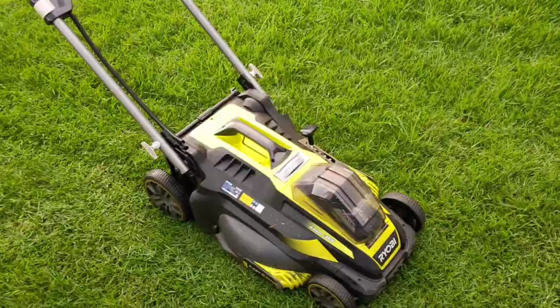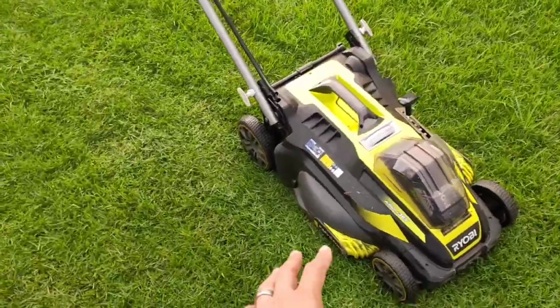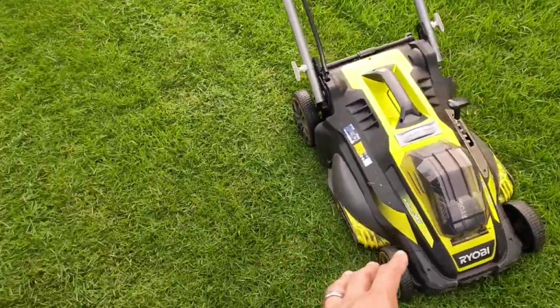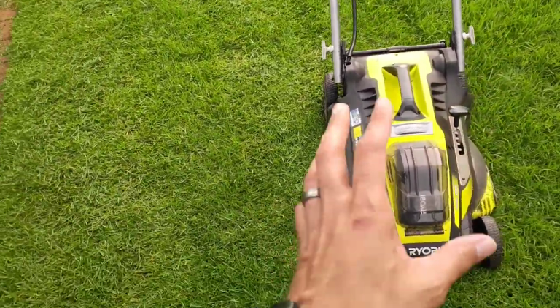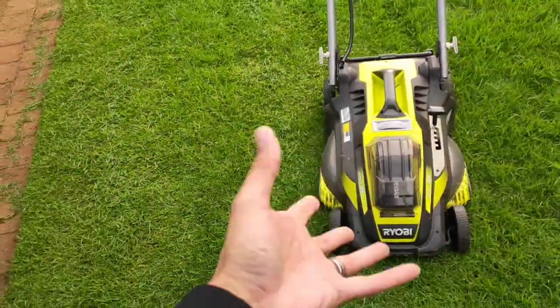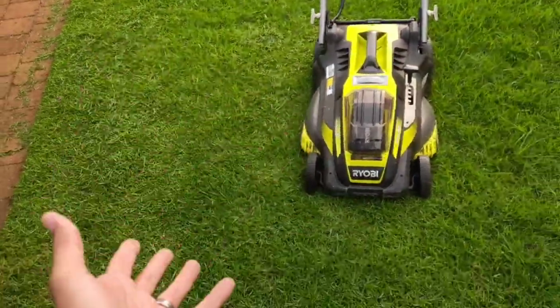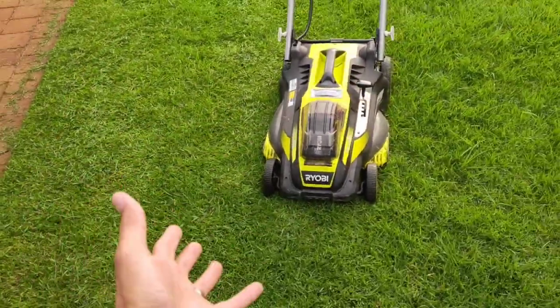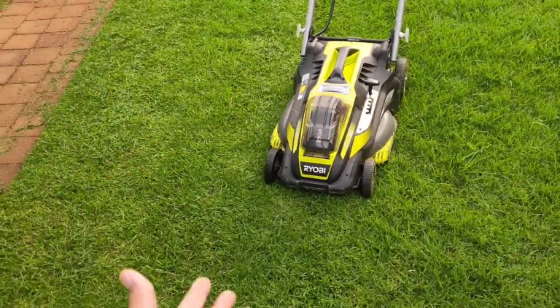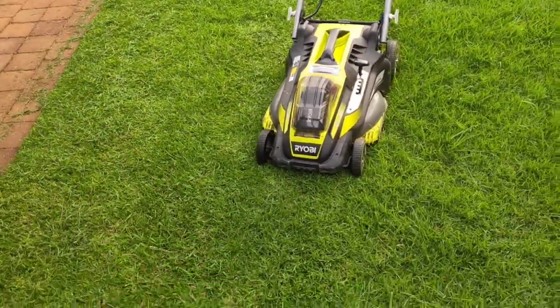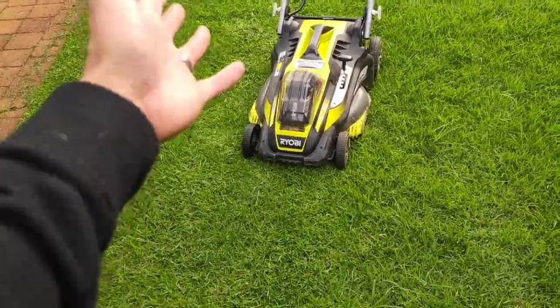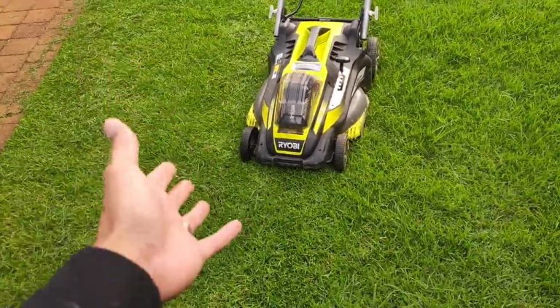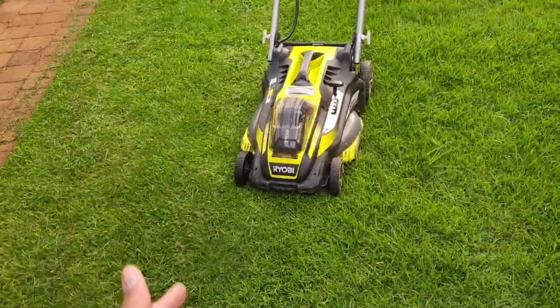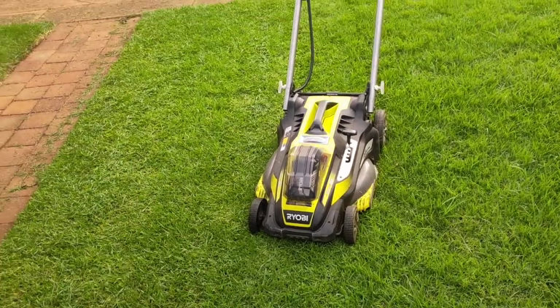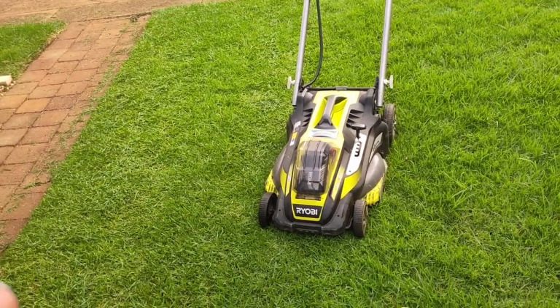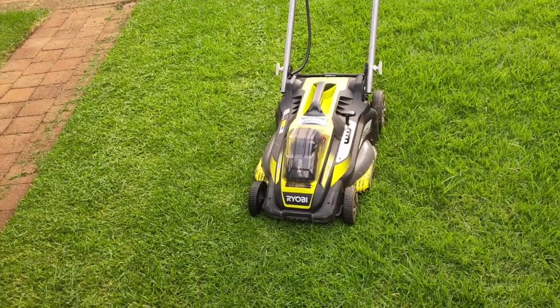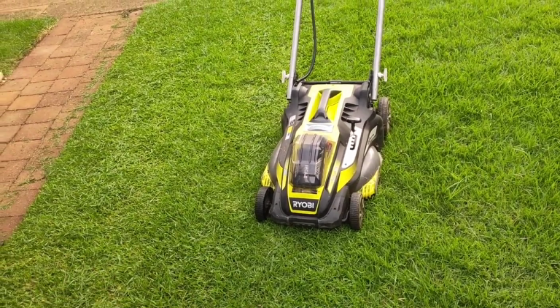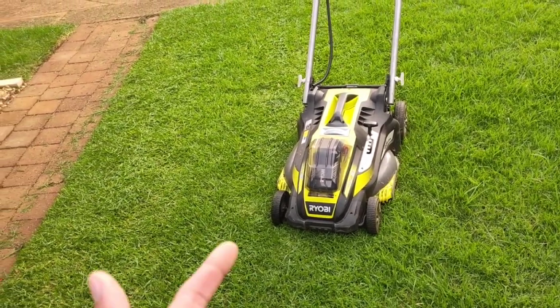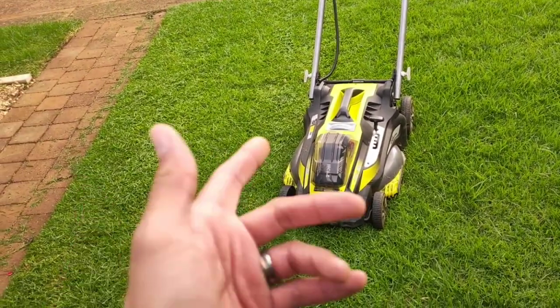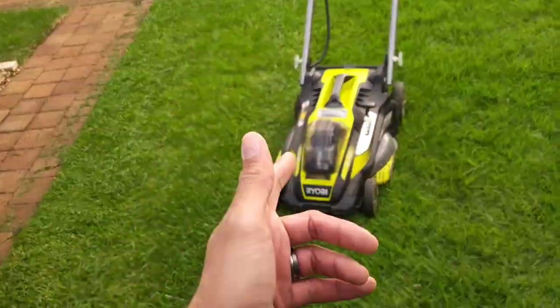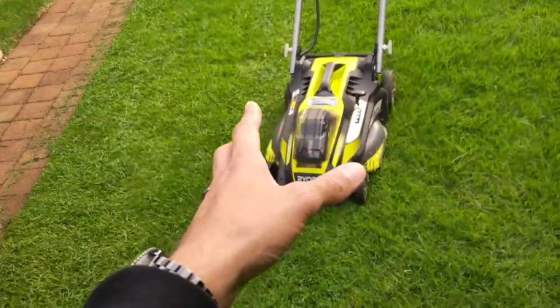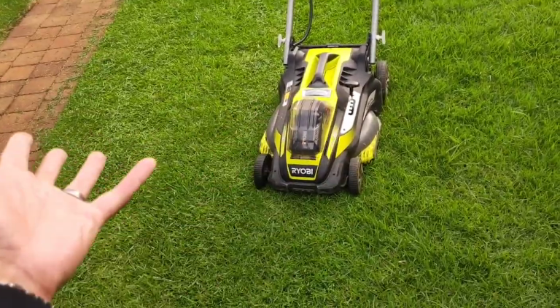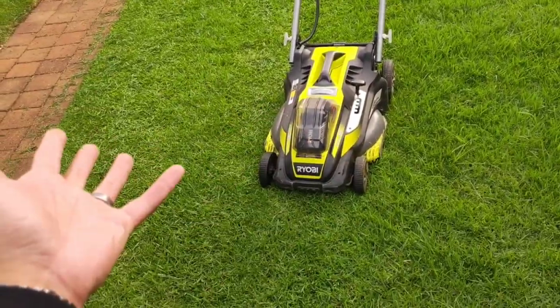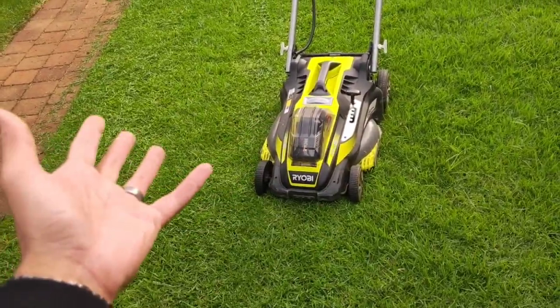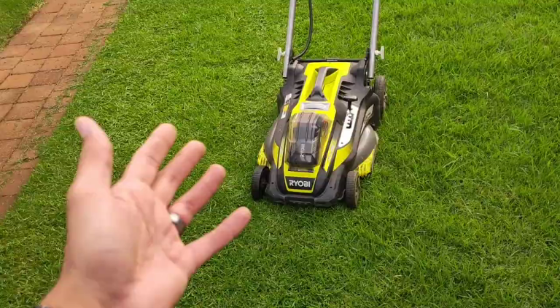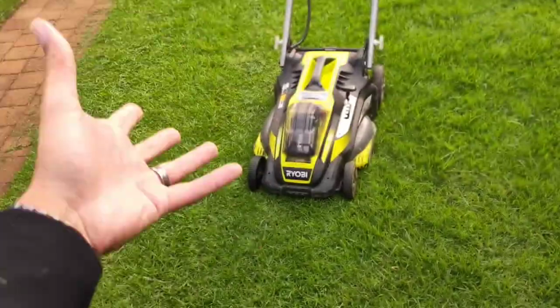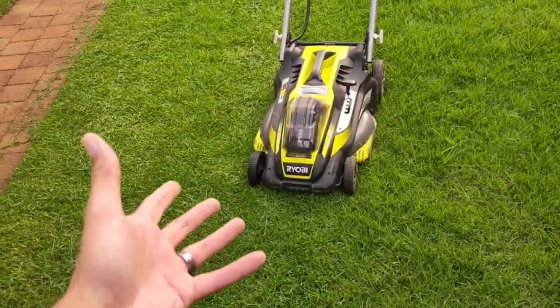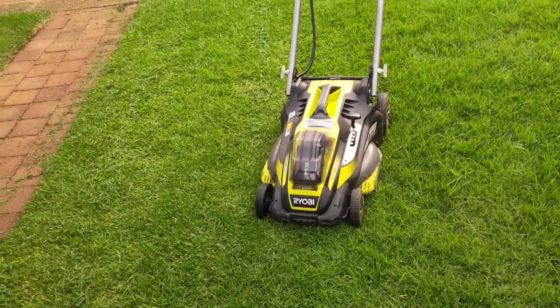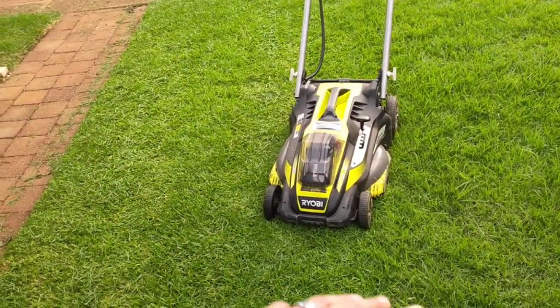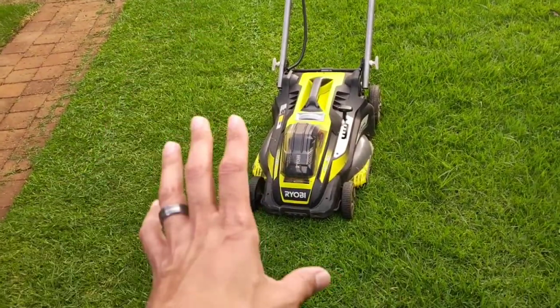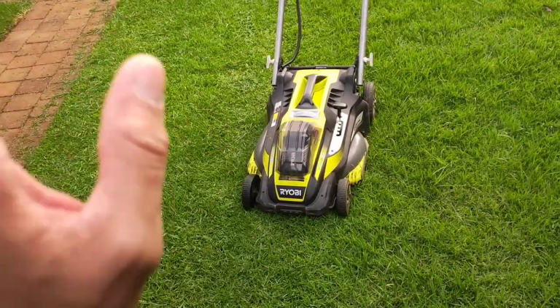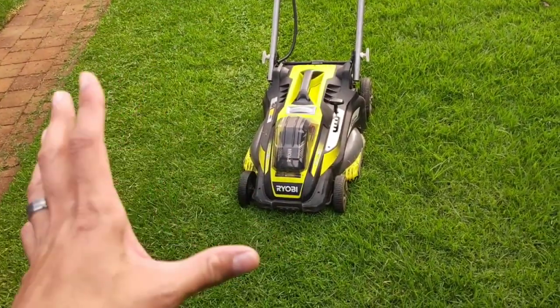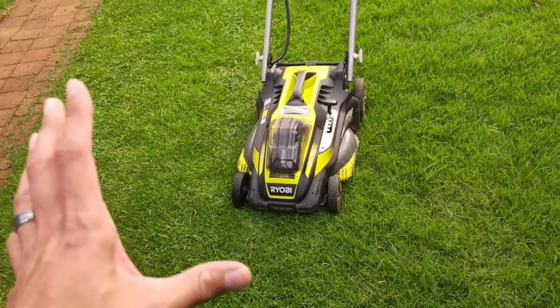Another cool thing is that it's obviously electric, which means you don't have to maintain the thing. You don't have to worry about putting more petrol in other than charging the battery — that's about it. You don't have to change your oils, you don't have to do anything. It's just simple, and I like that.